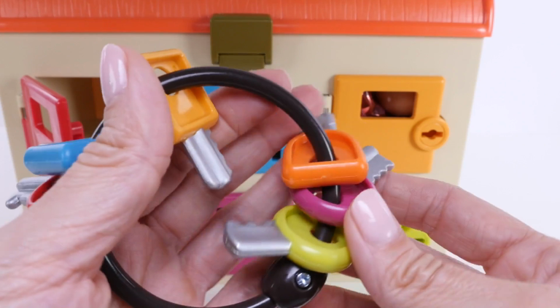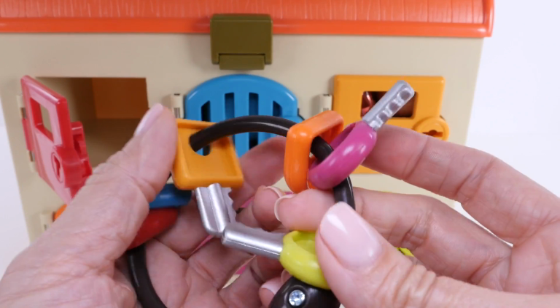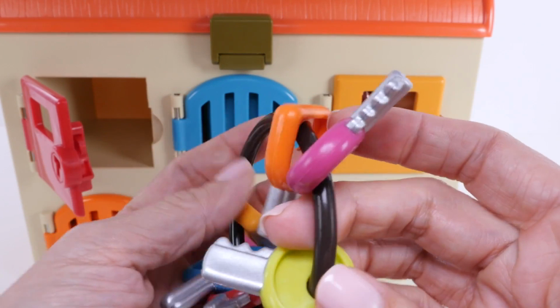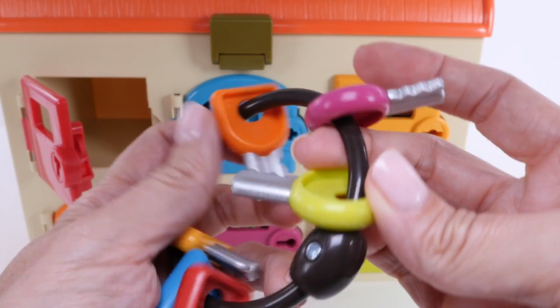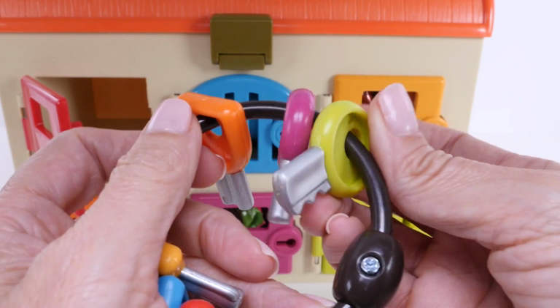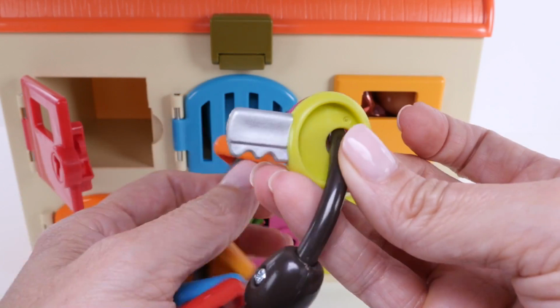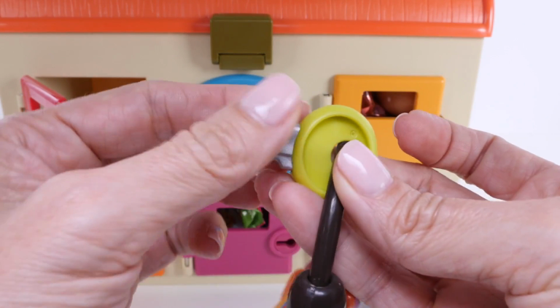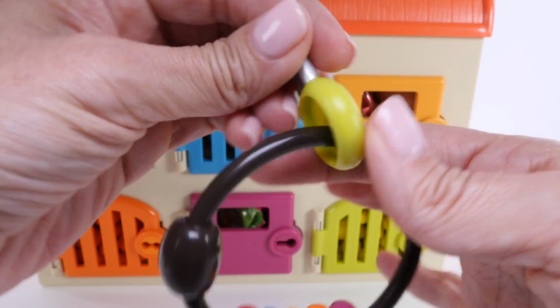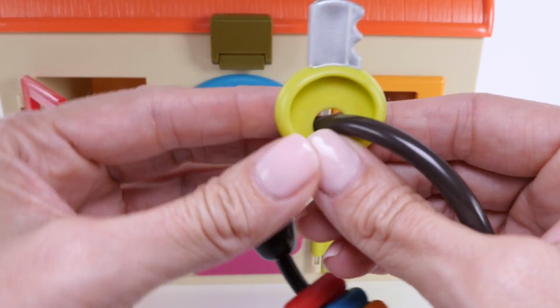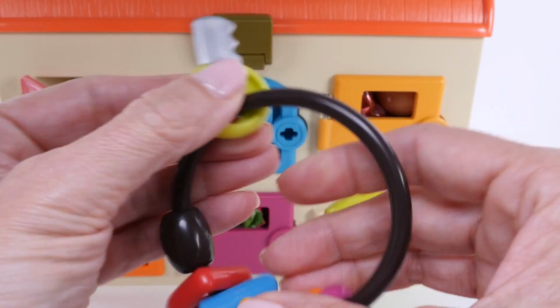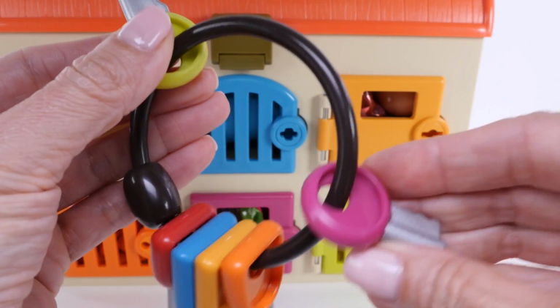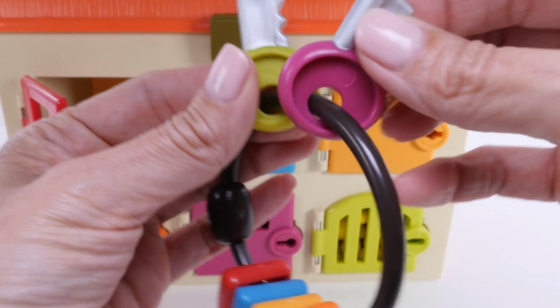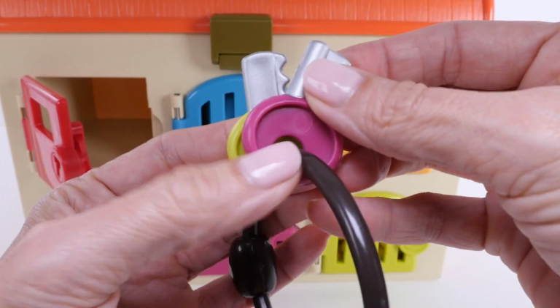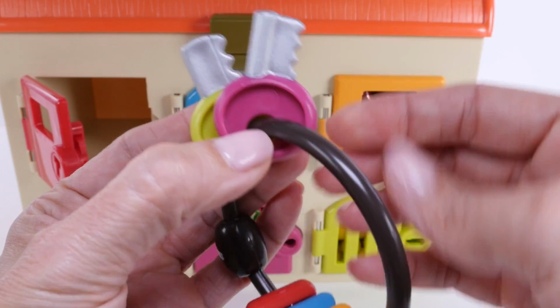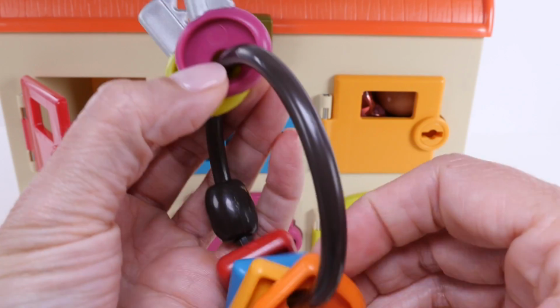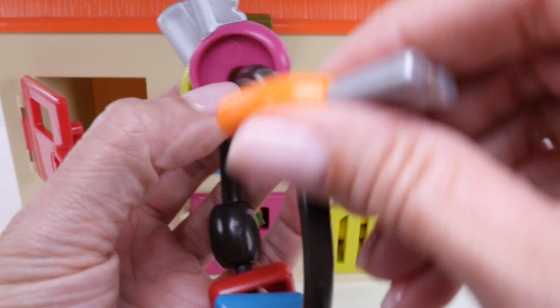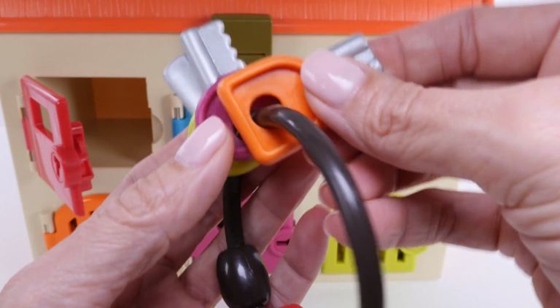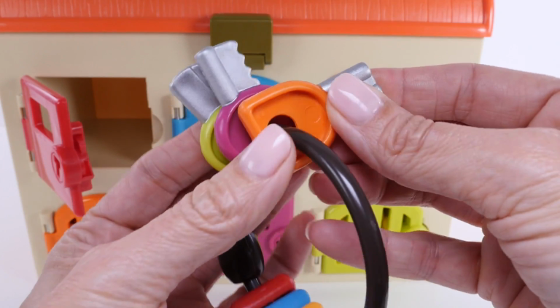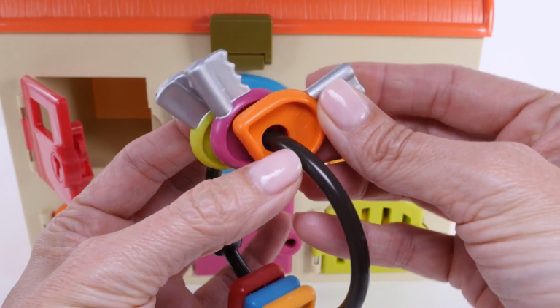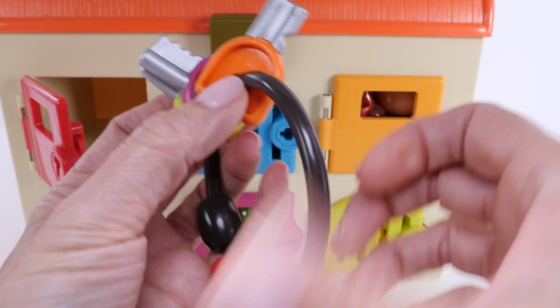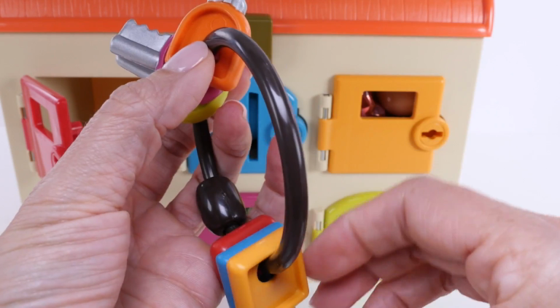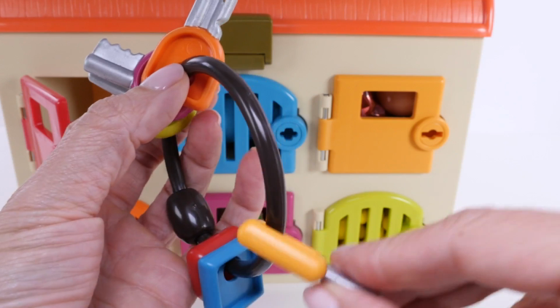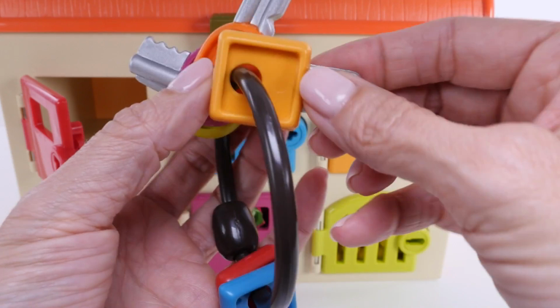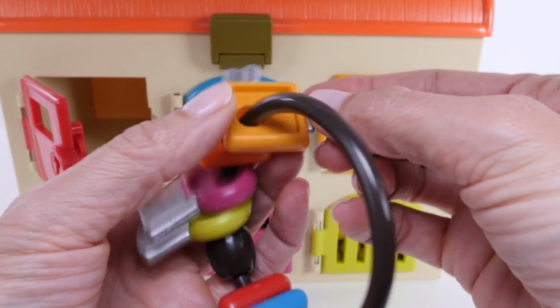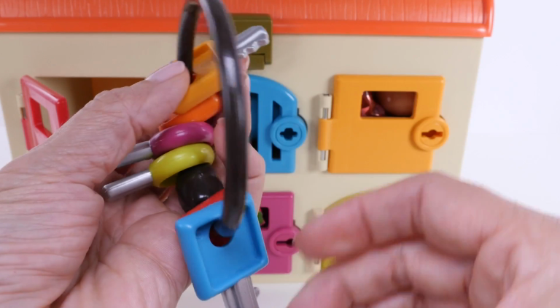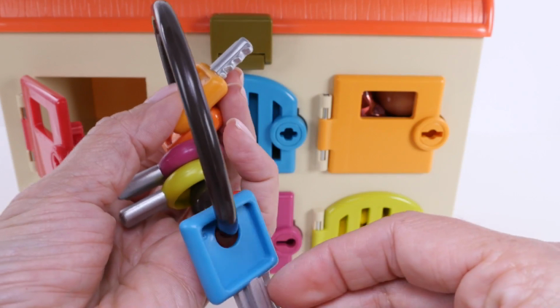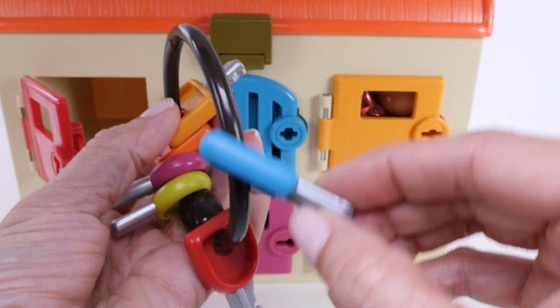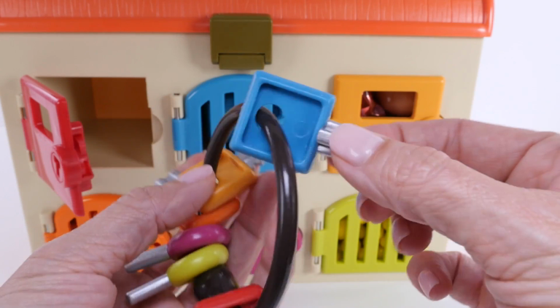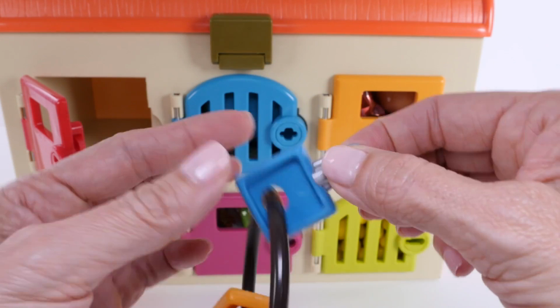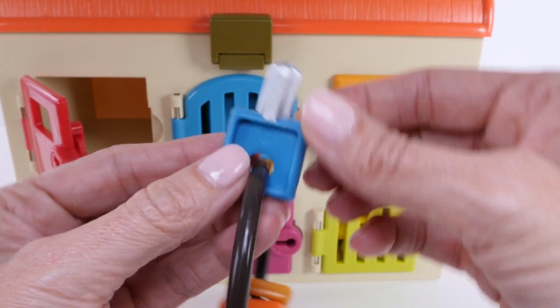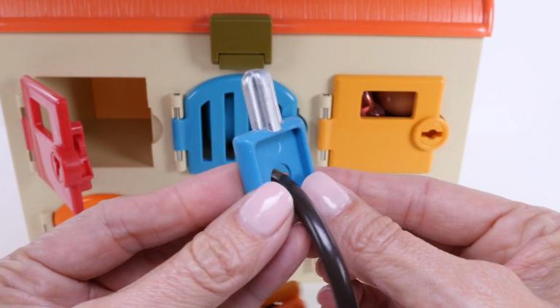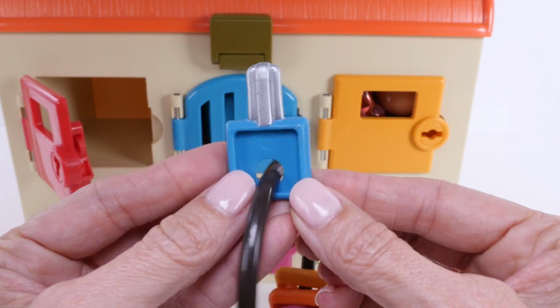Next we'll find the blue key. That's not the blue key — that's pink. That's orange. Oh, I see it. There's the blue key.